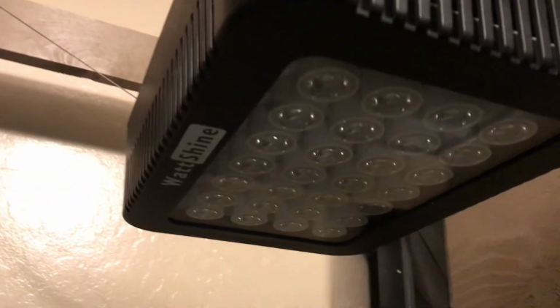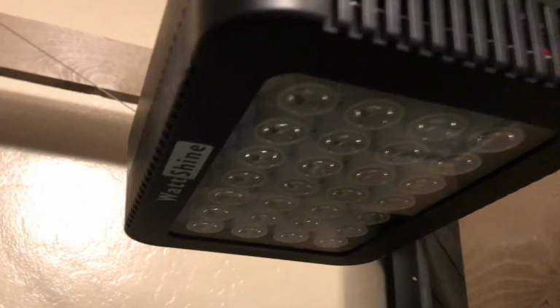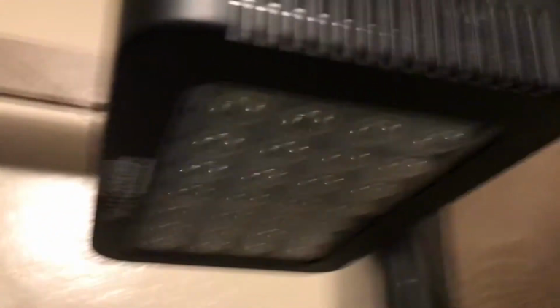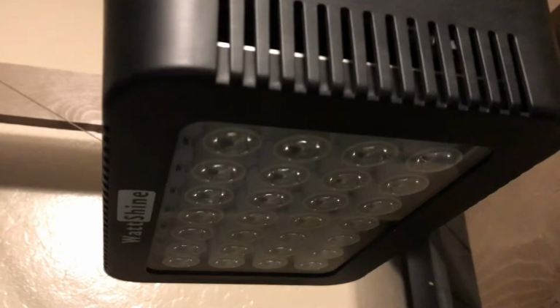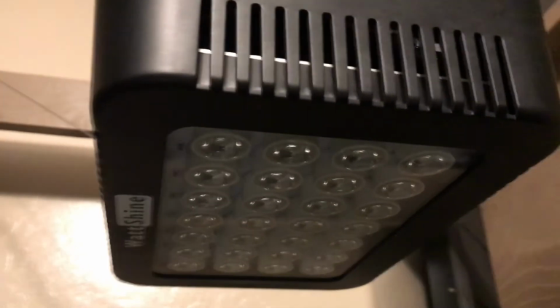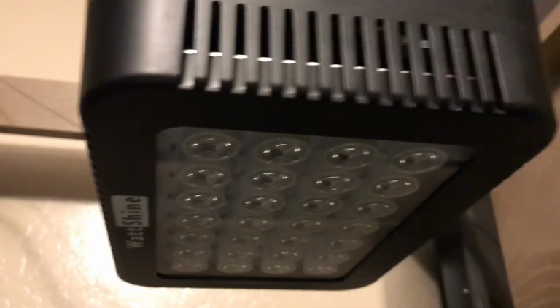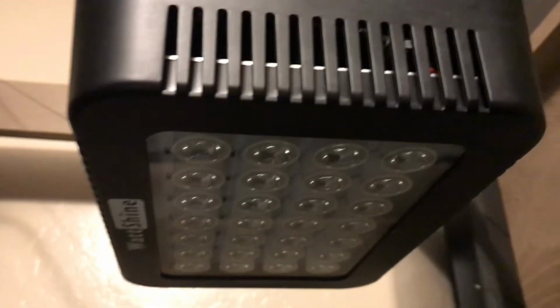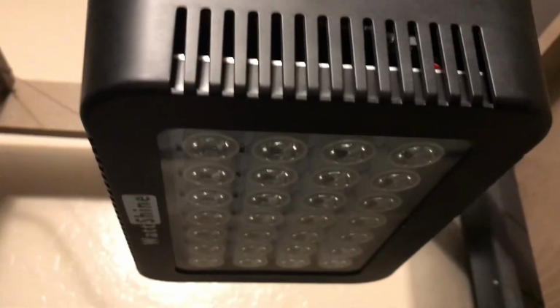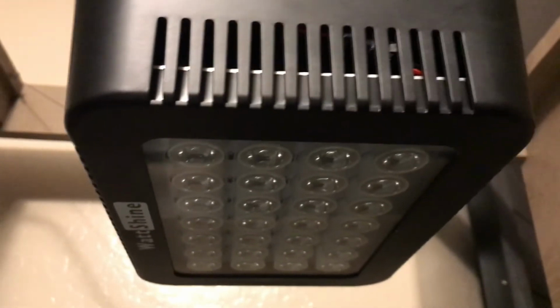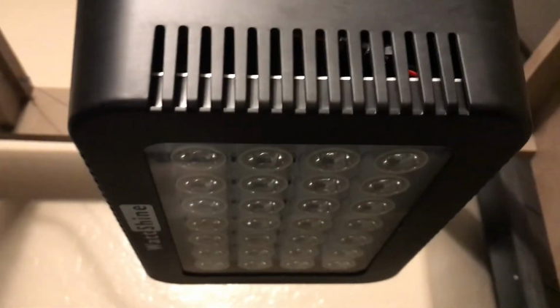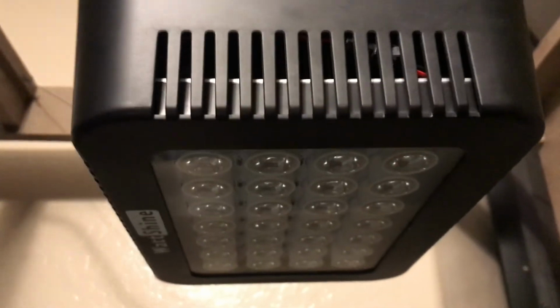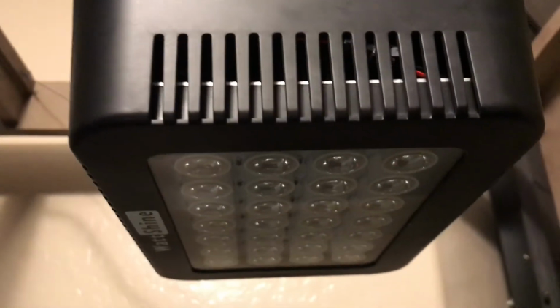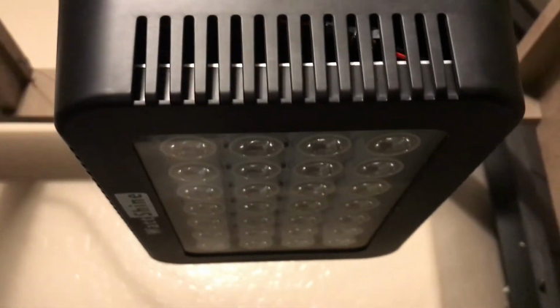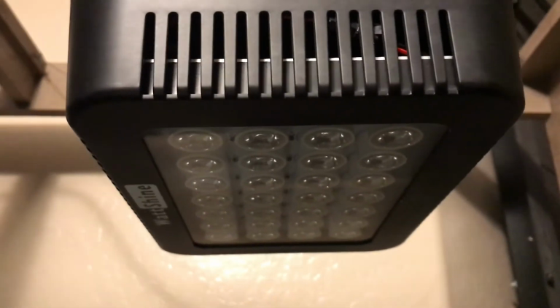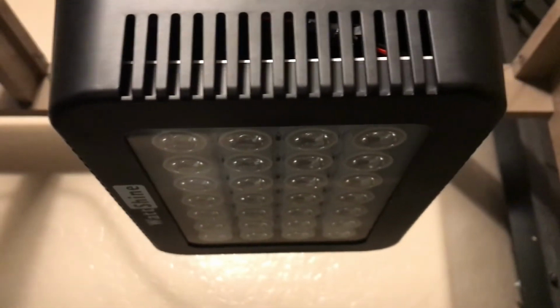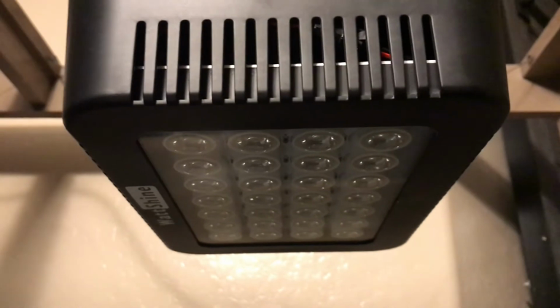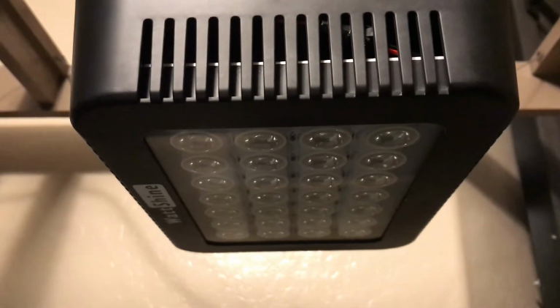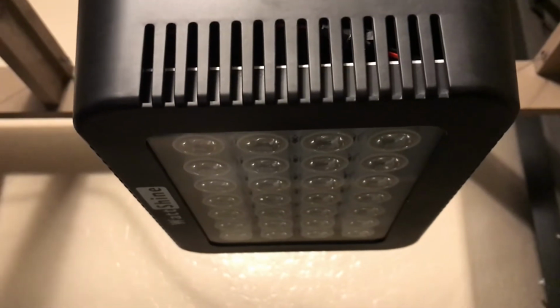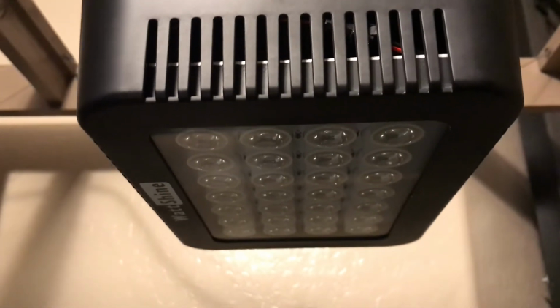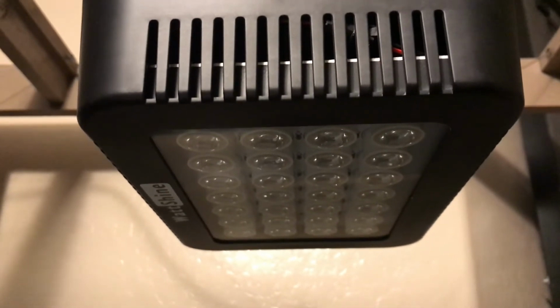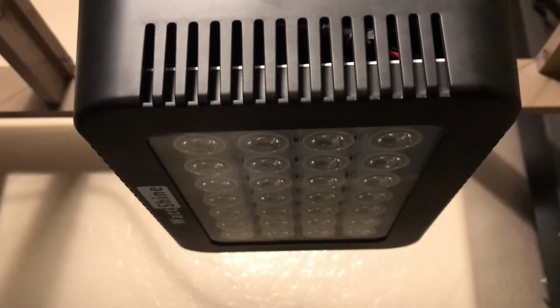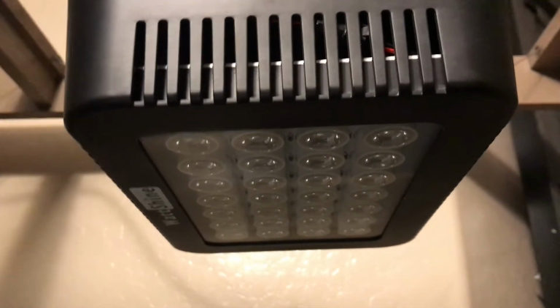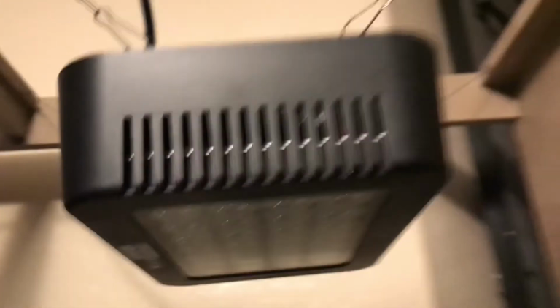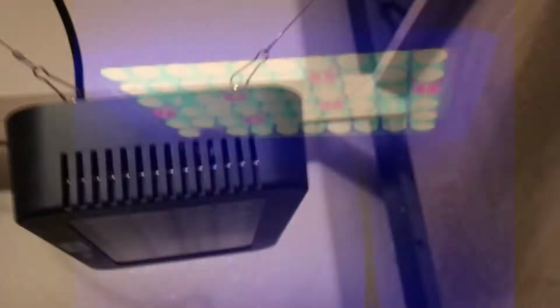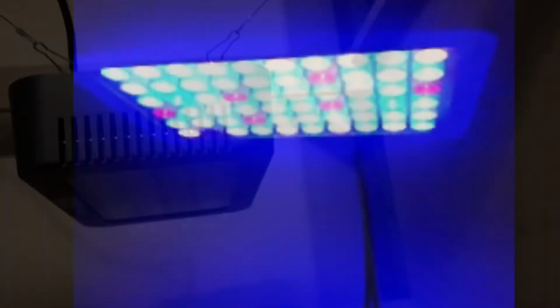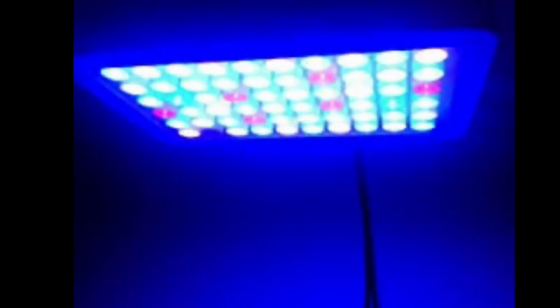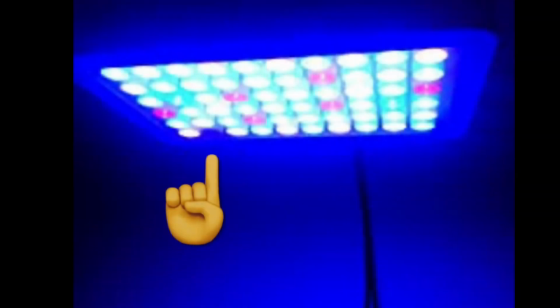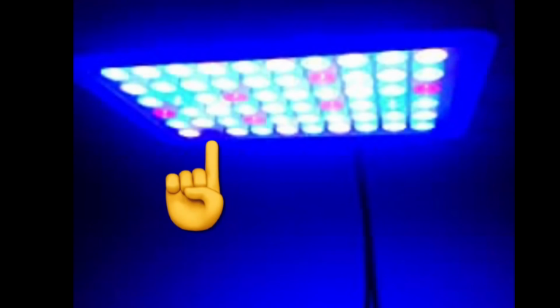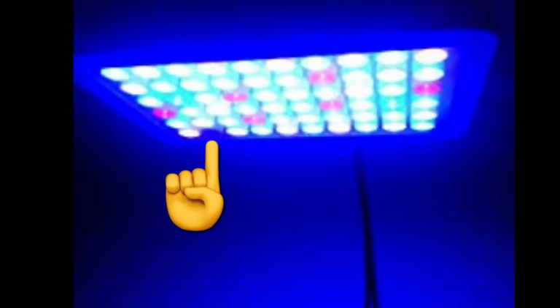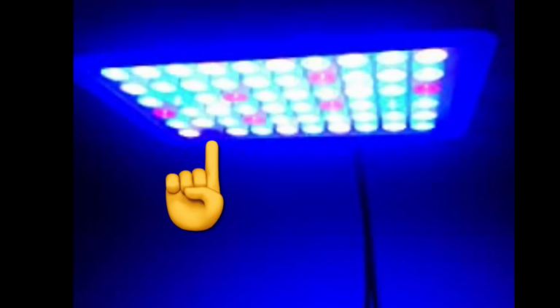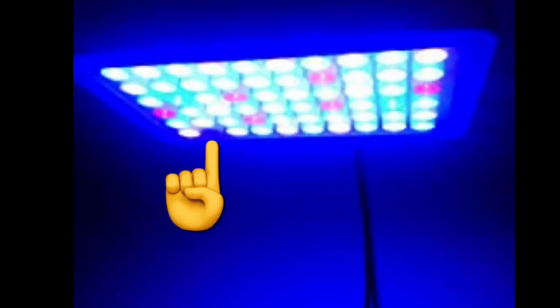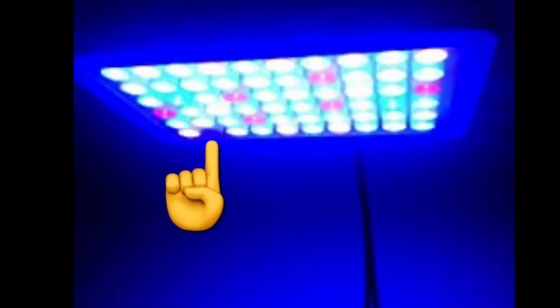The good thing about LEDs now is that when you do have a single LED burn out, it does not take out the entire light fixture — it just eliminates that one bulb, as shown in this picture.